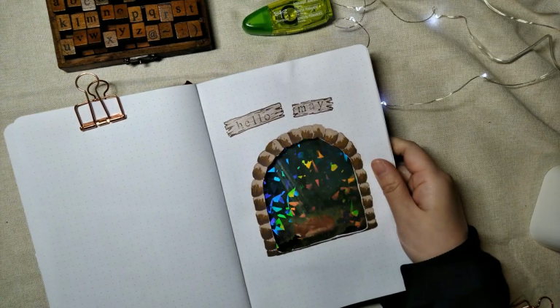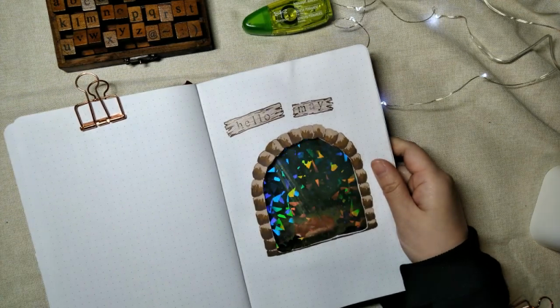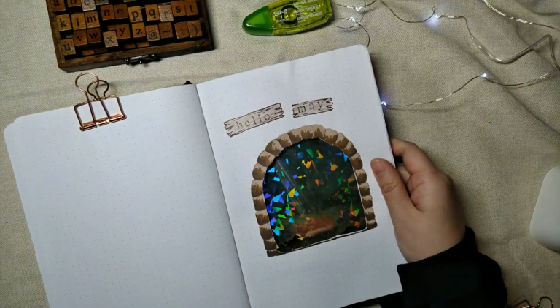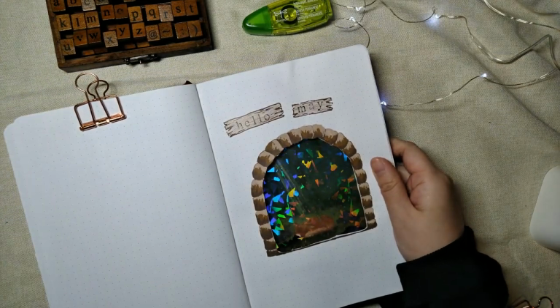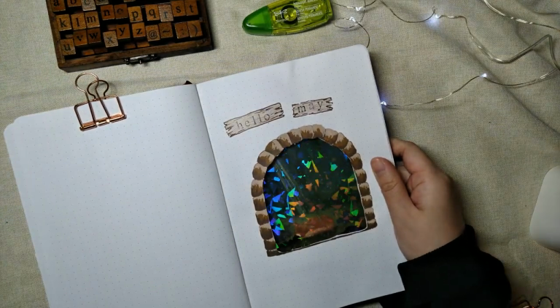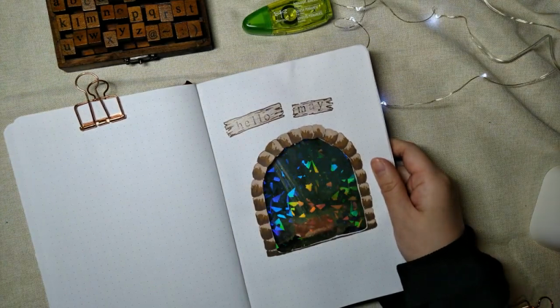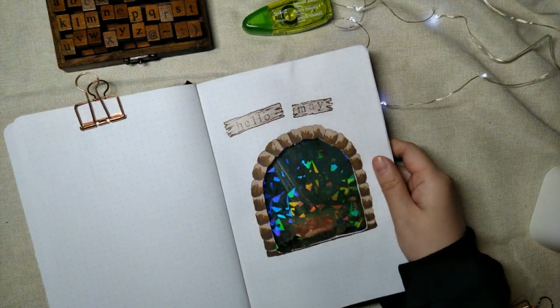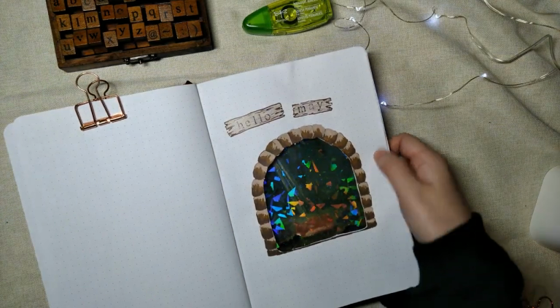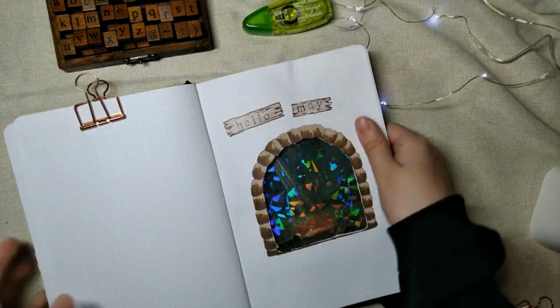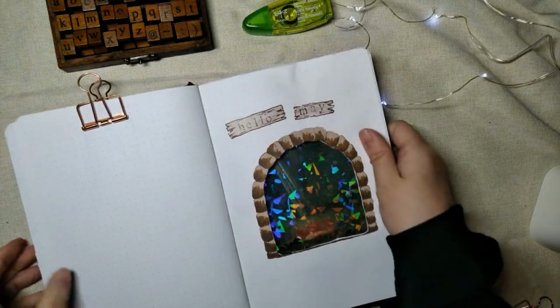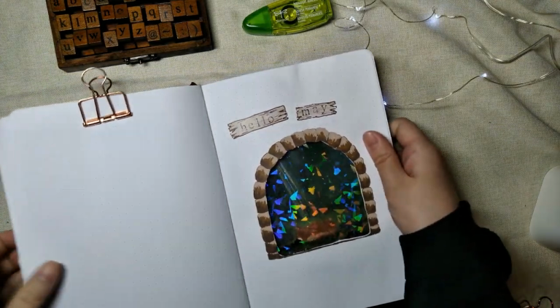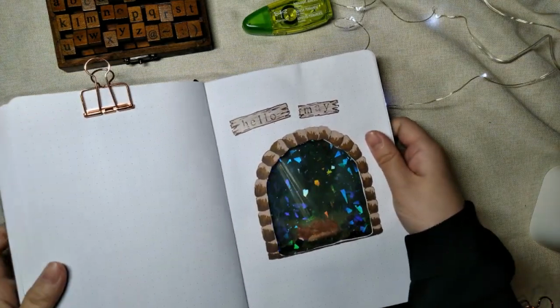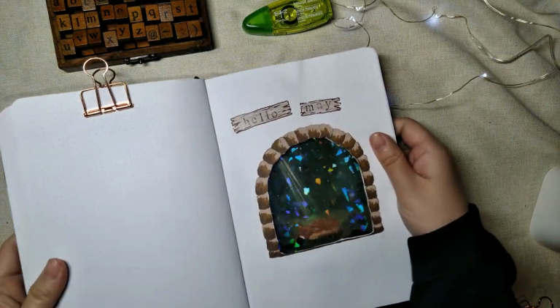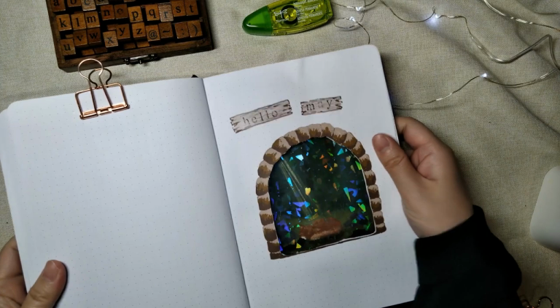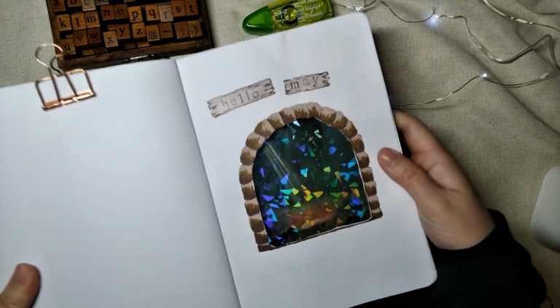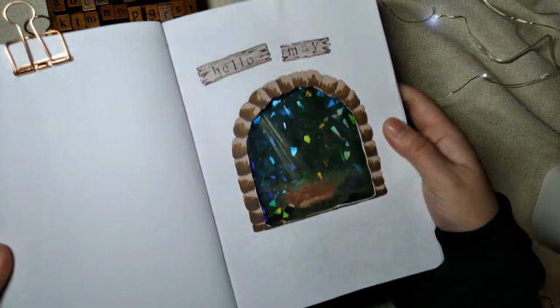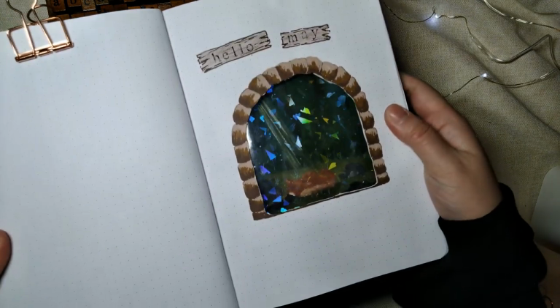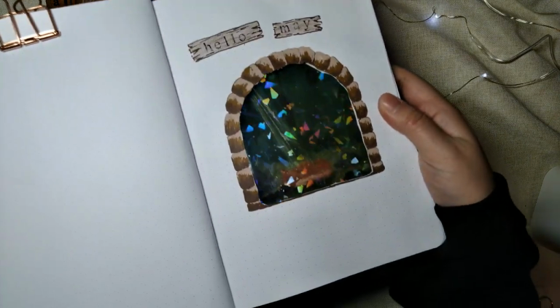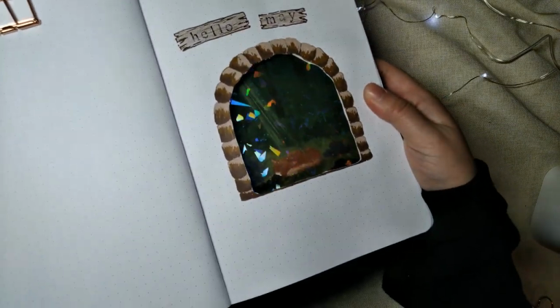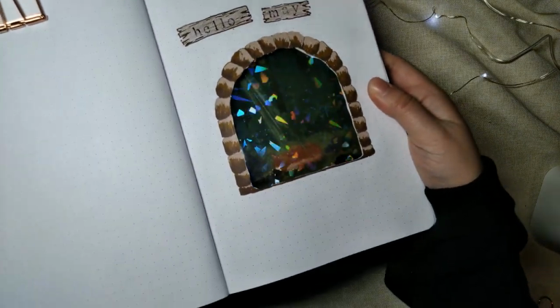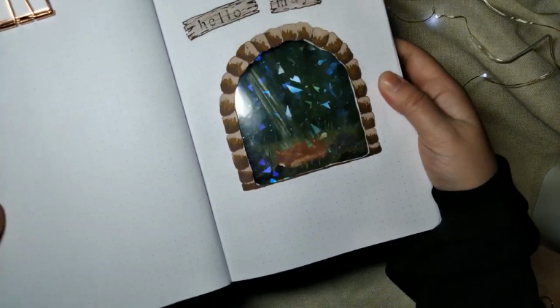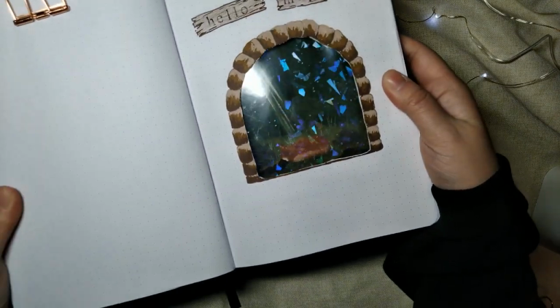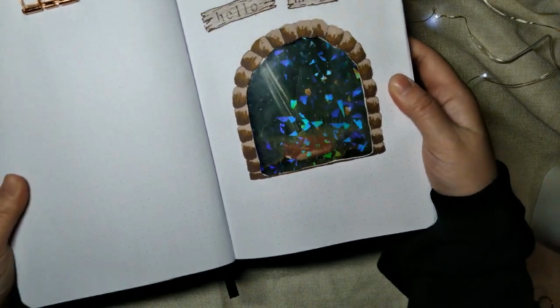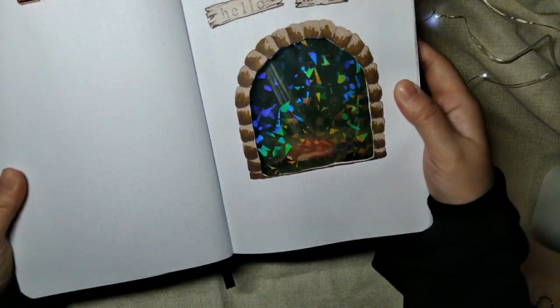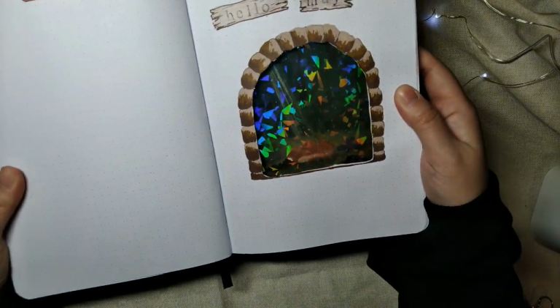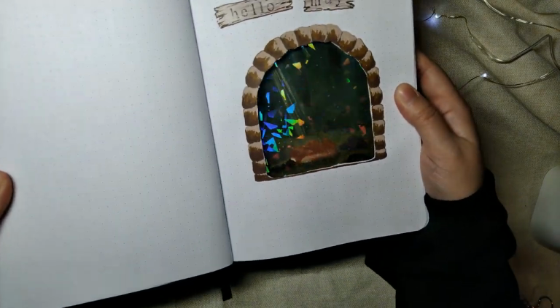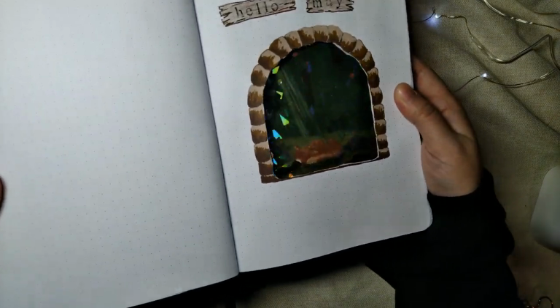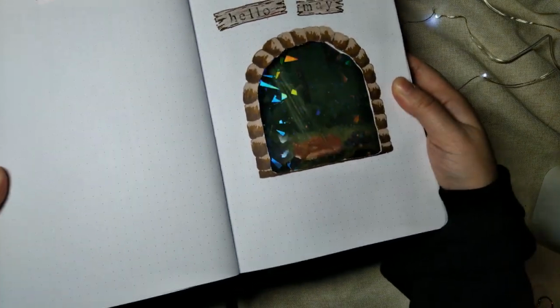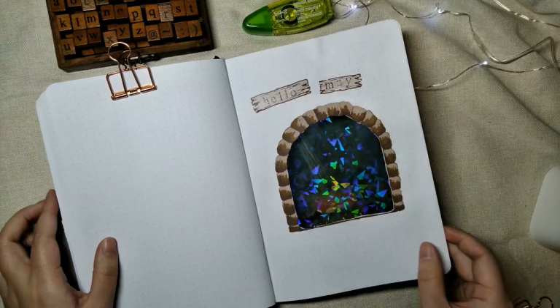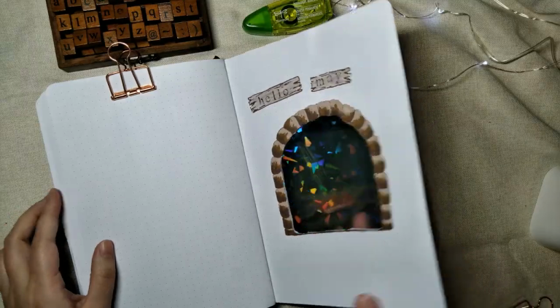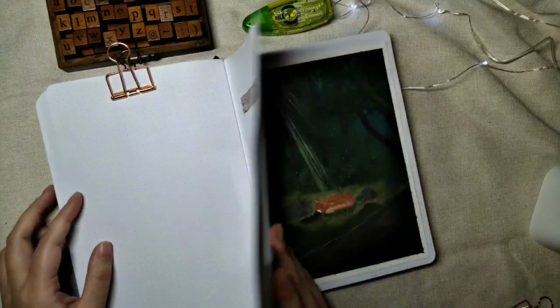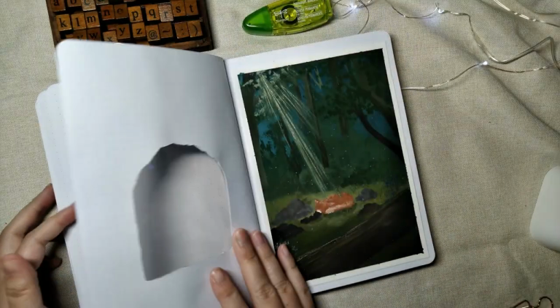Hello everyone, welcome back to my channel. Today I'll be showing you the process of creating this holographic Dutch door and cozy forest gouache painting.